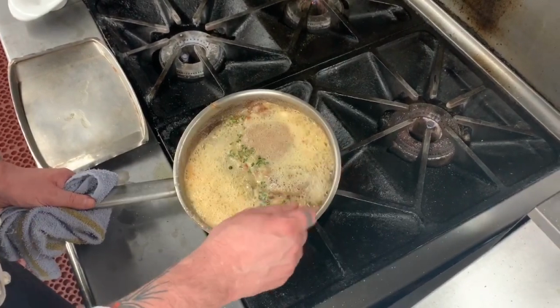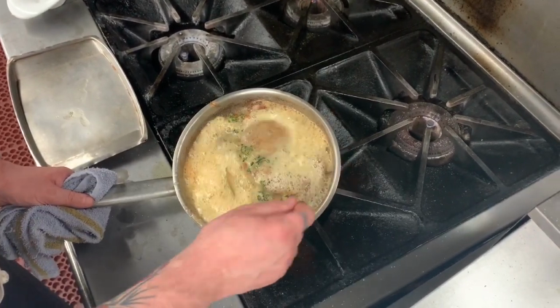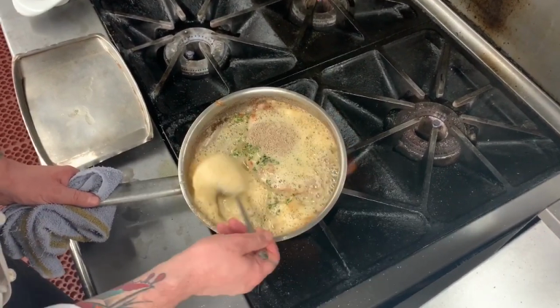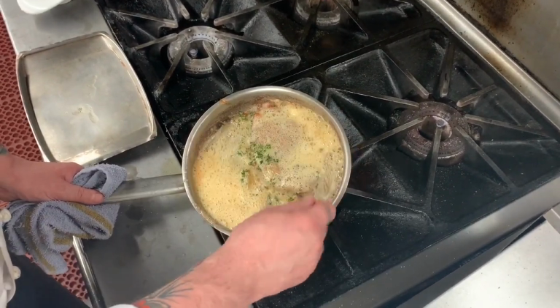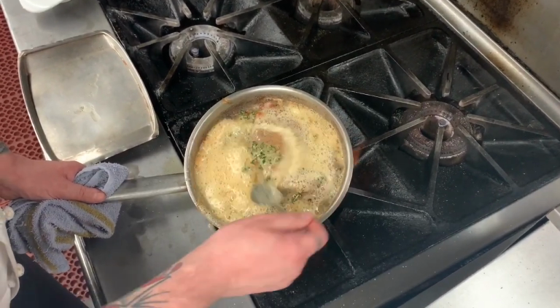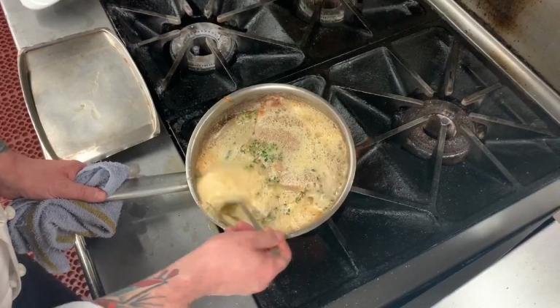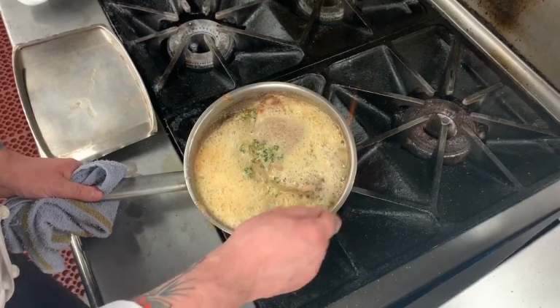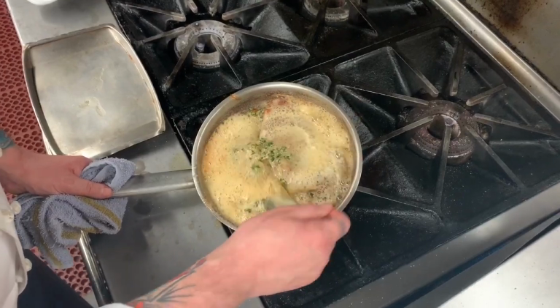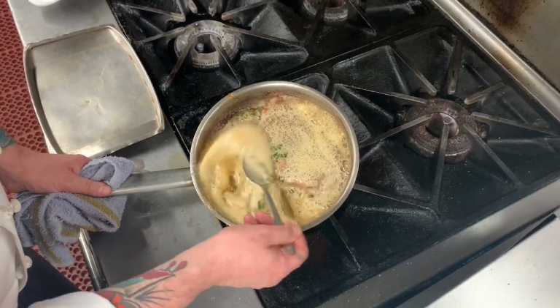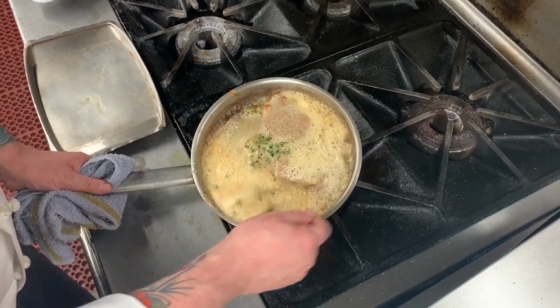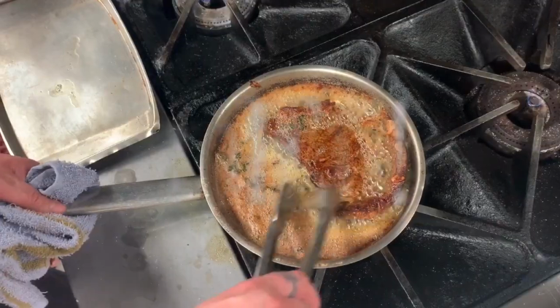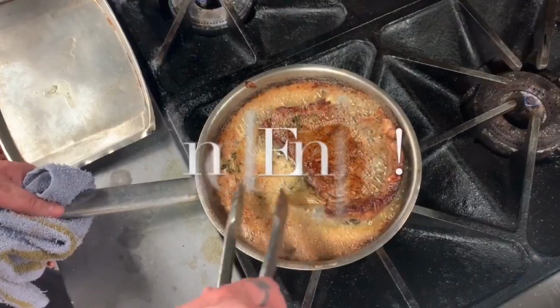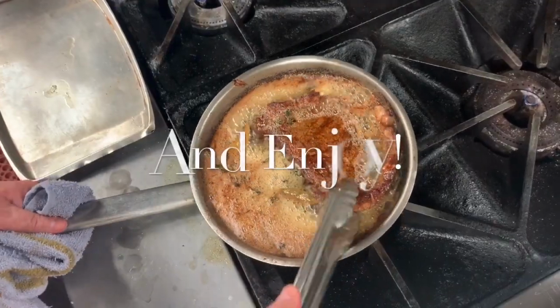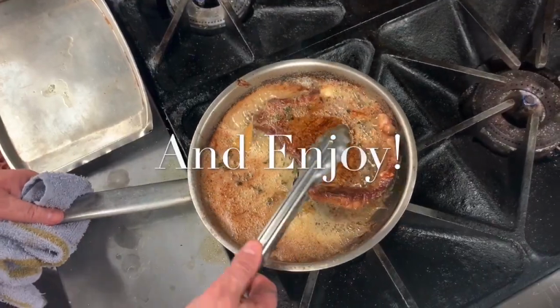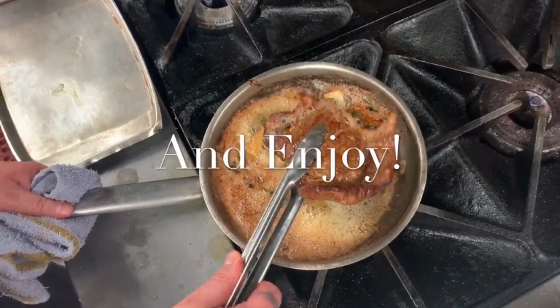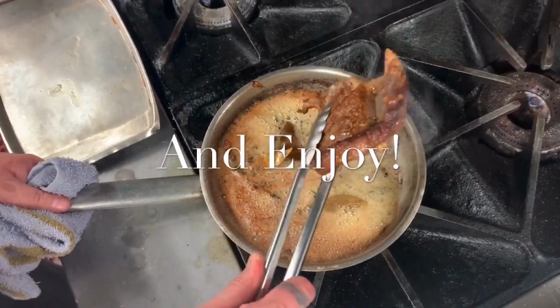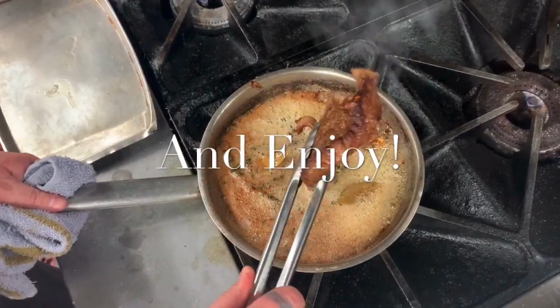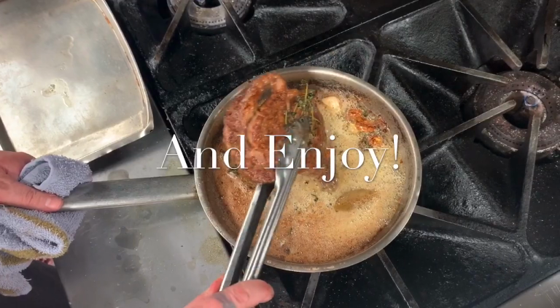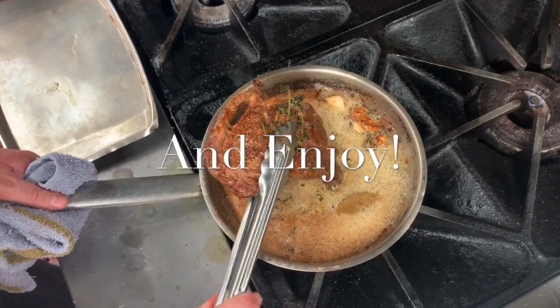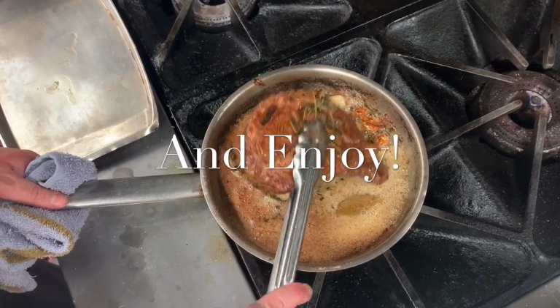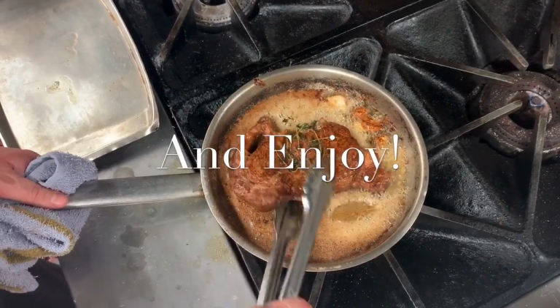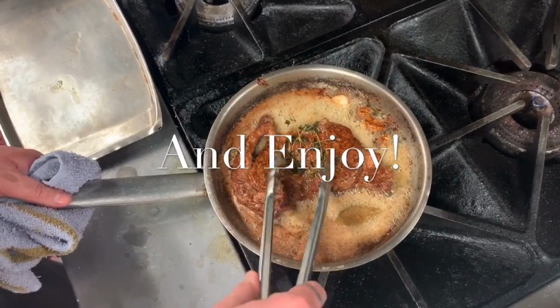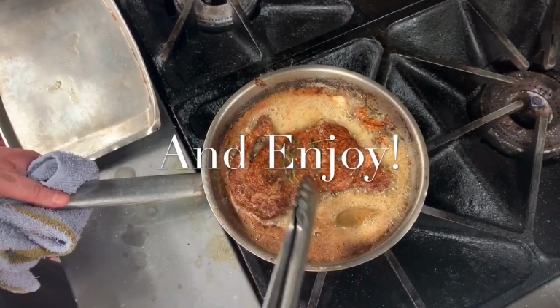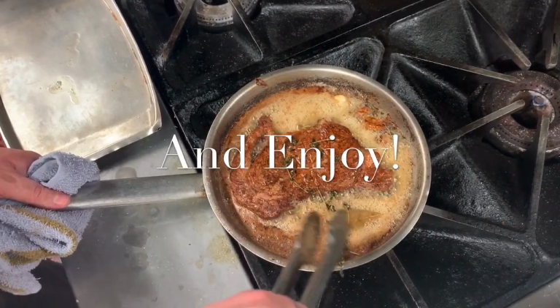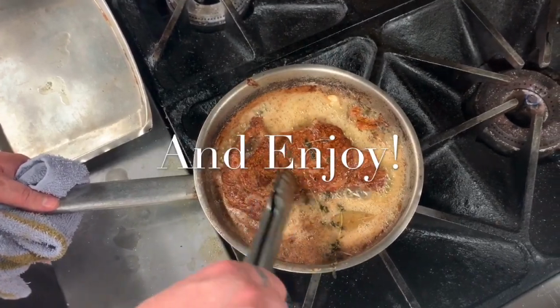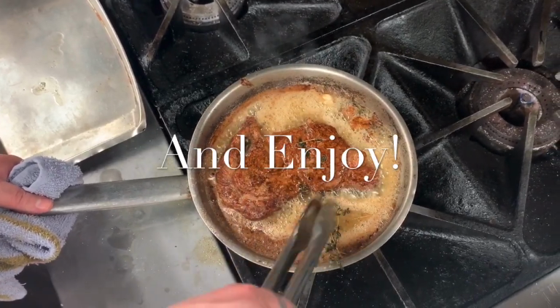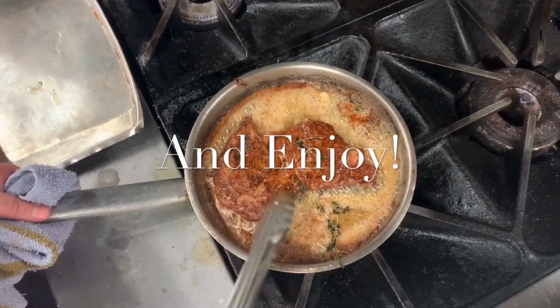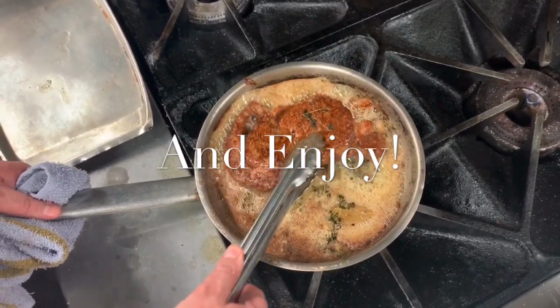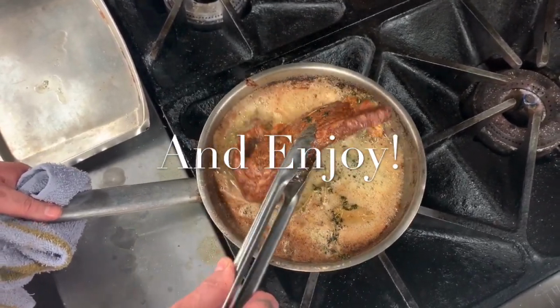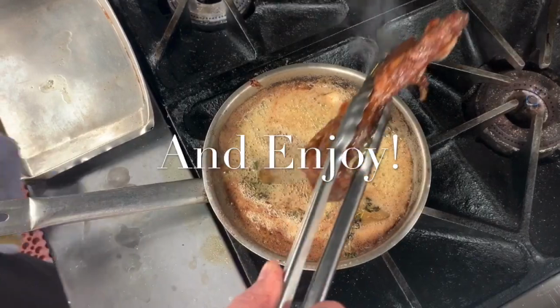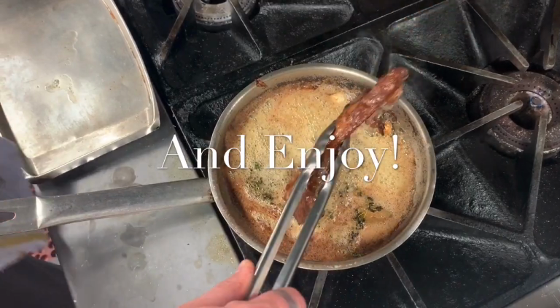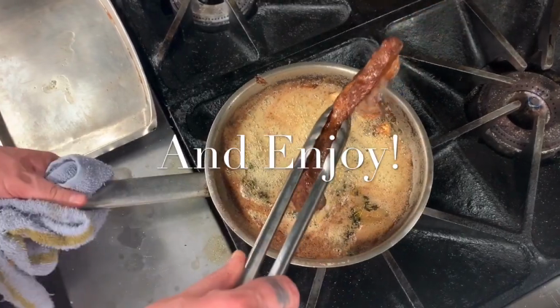There's no such thing as too much butter. You can see it's just got a beautiful caramelized crust from all that nutty butter. Take it out of the butter.